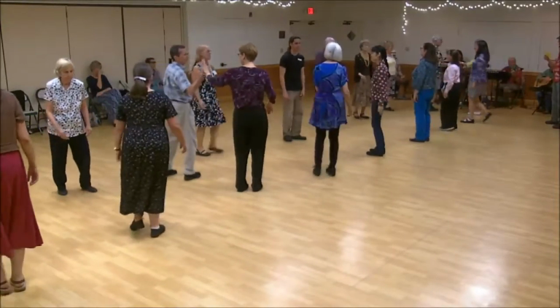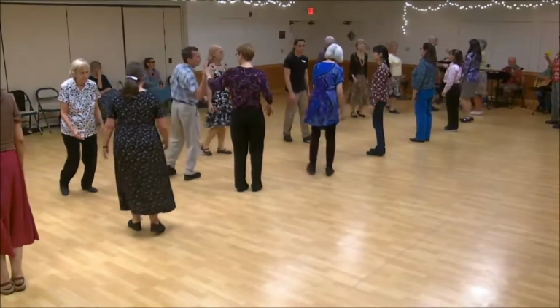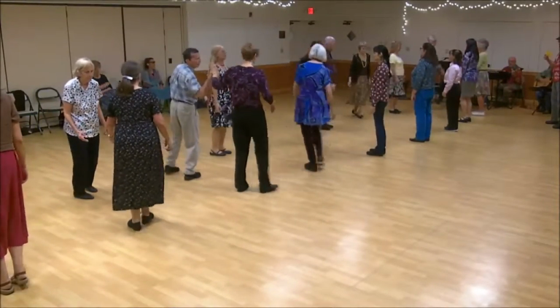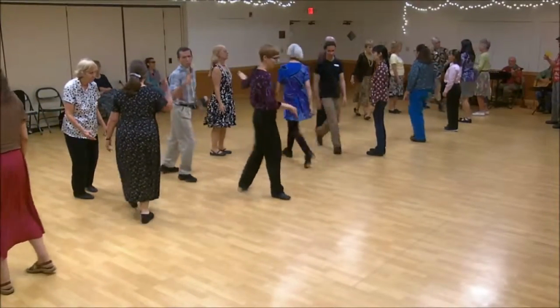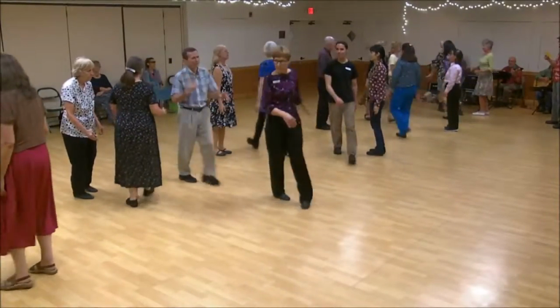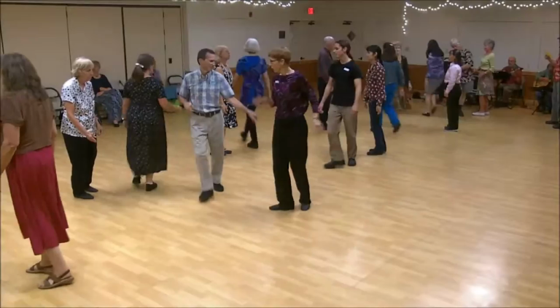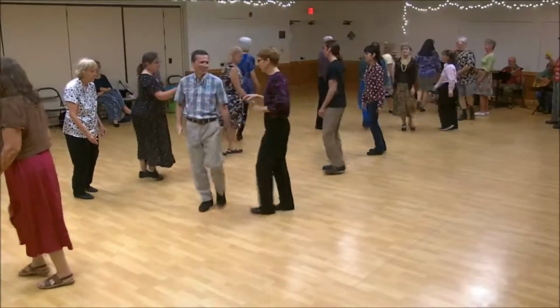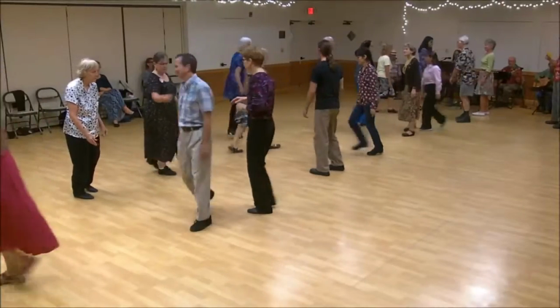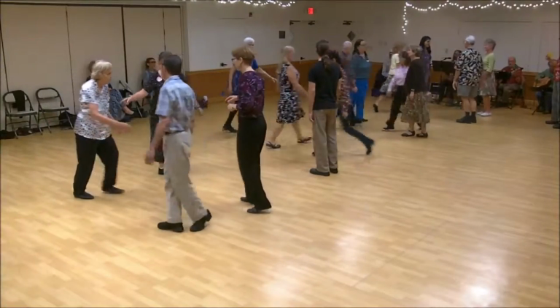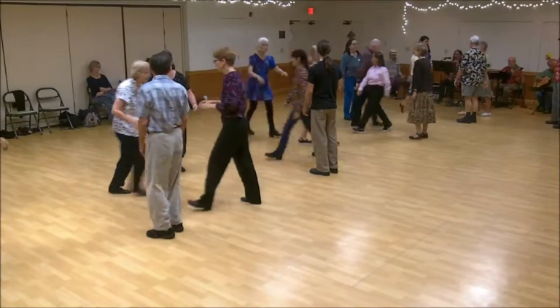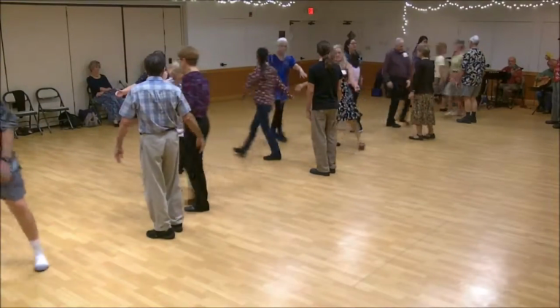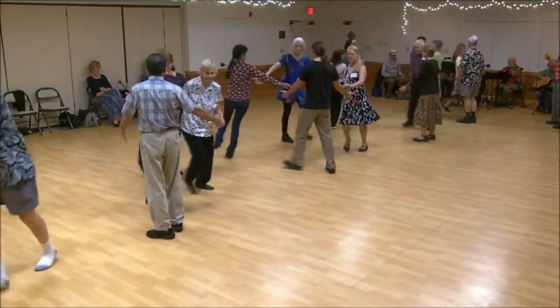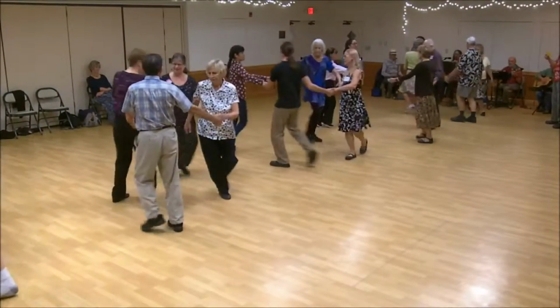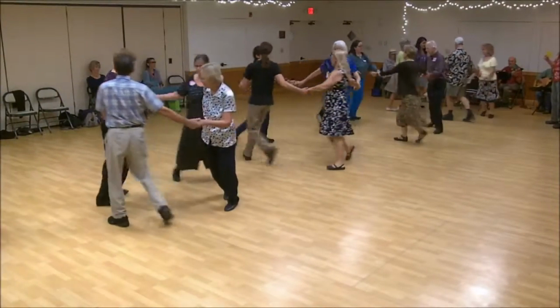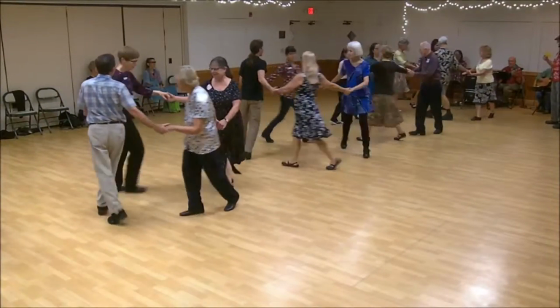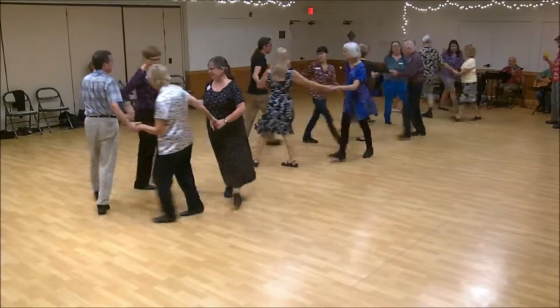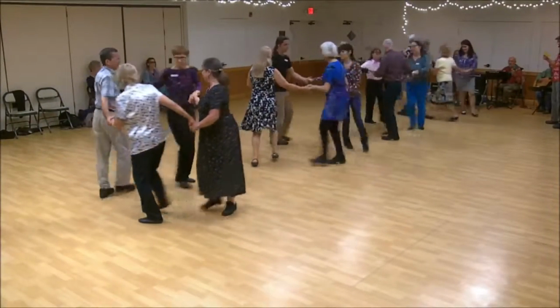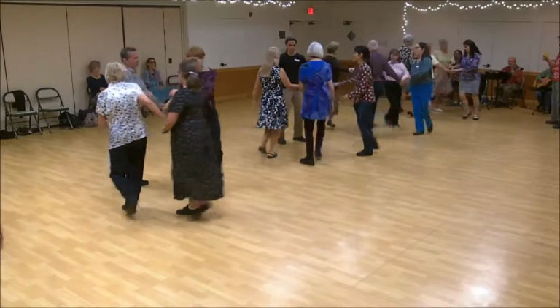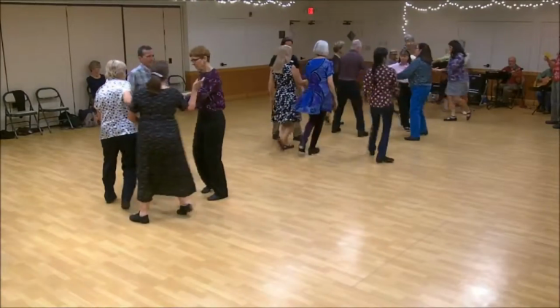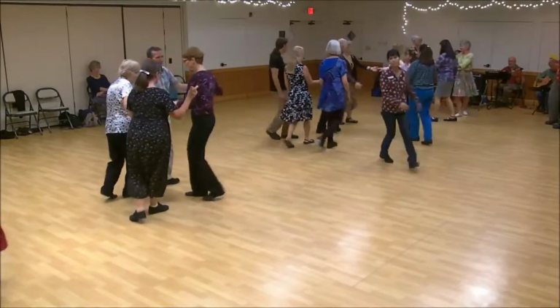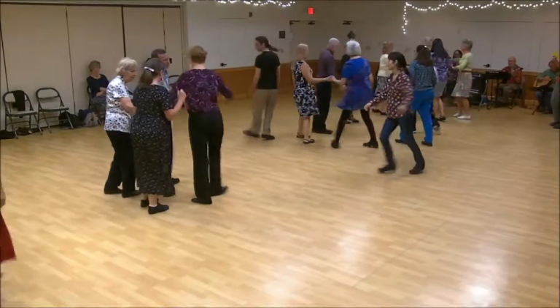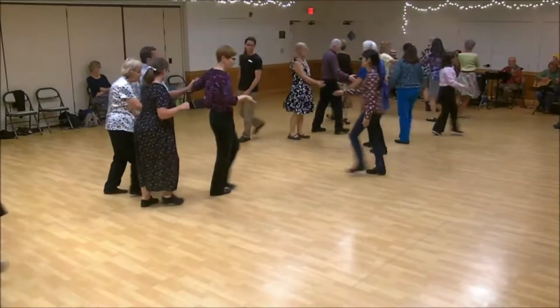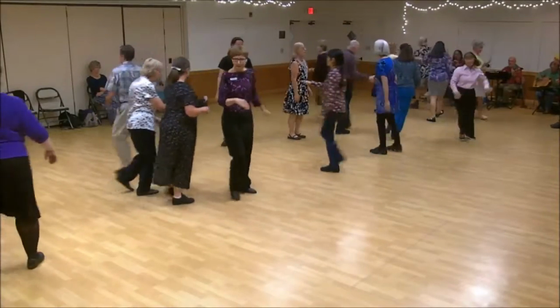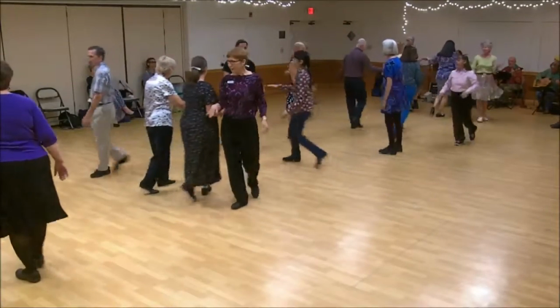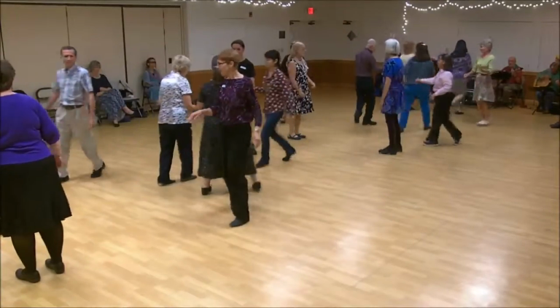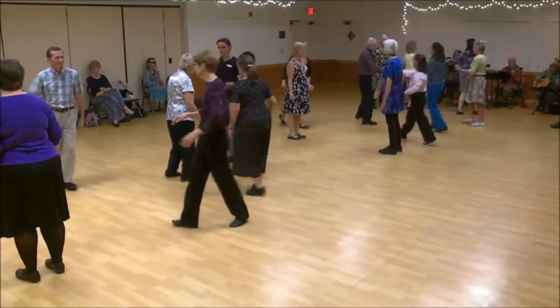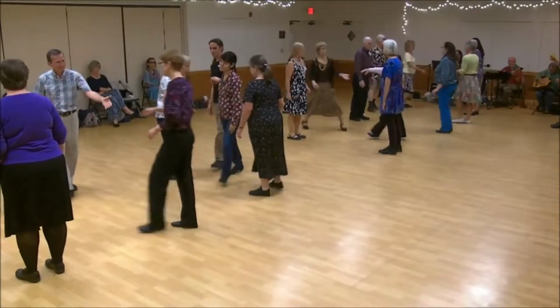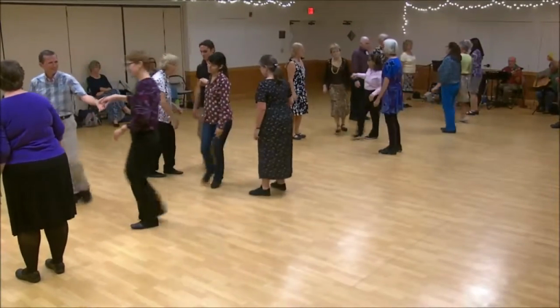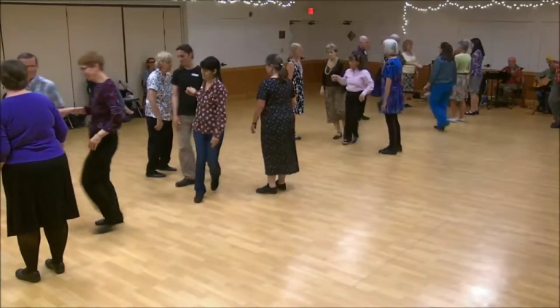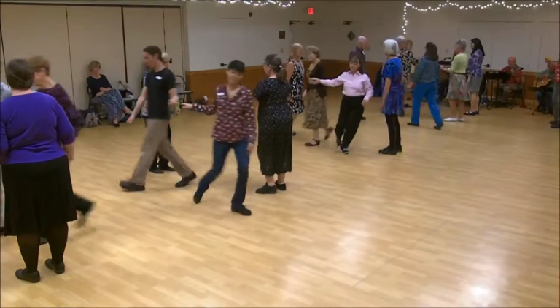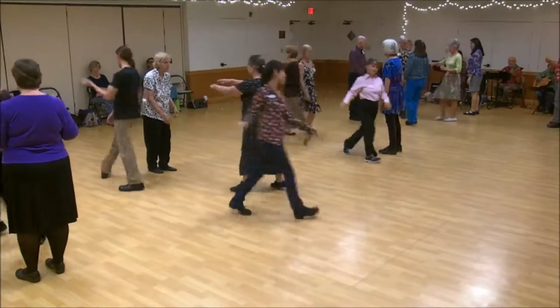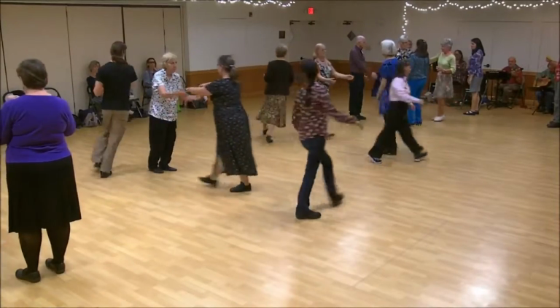First corner's cross. Second corner's cross. Circle left, back way. One's cast, two's lead up. One's lead down. Pass back up.